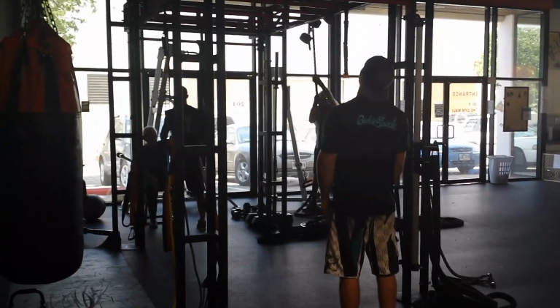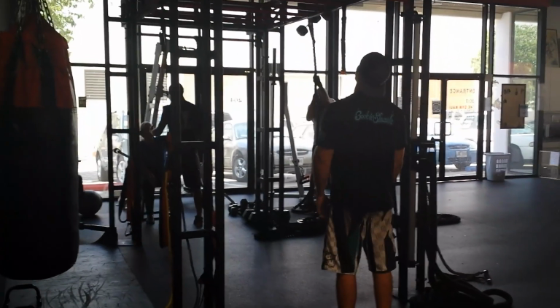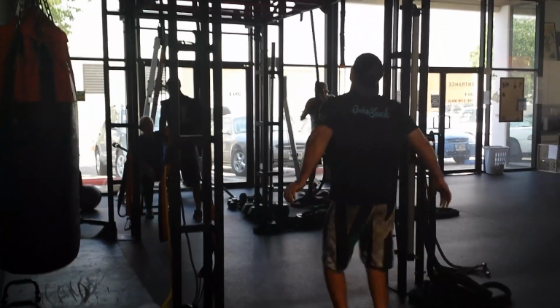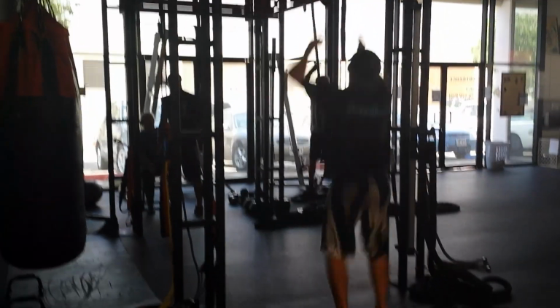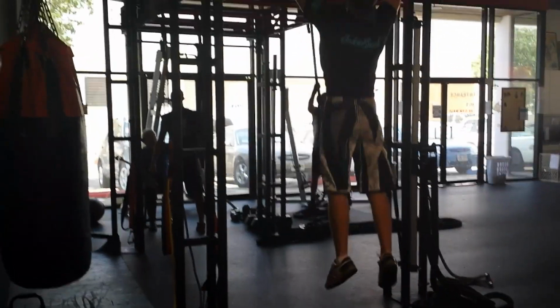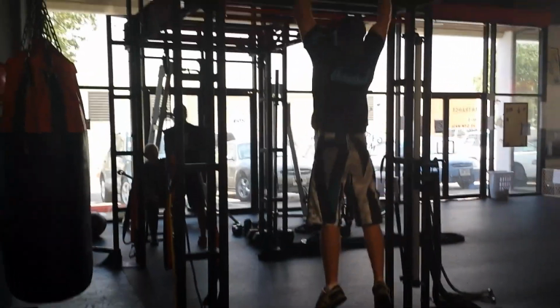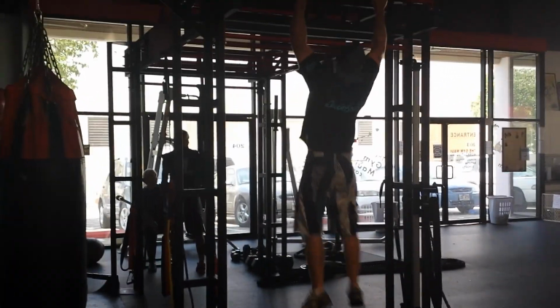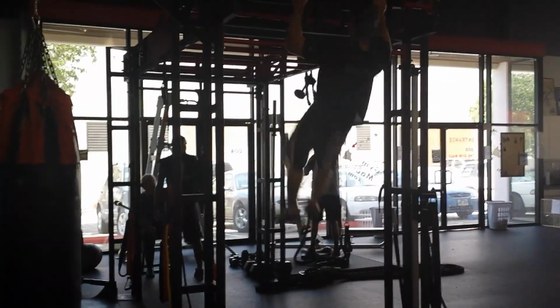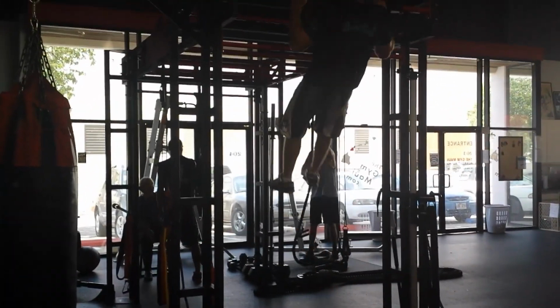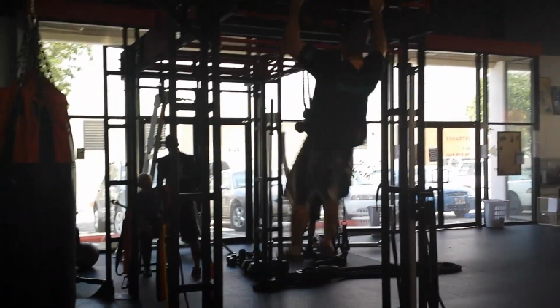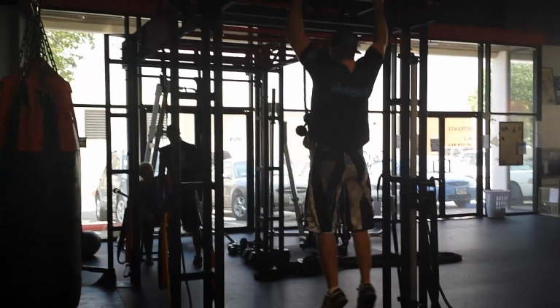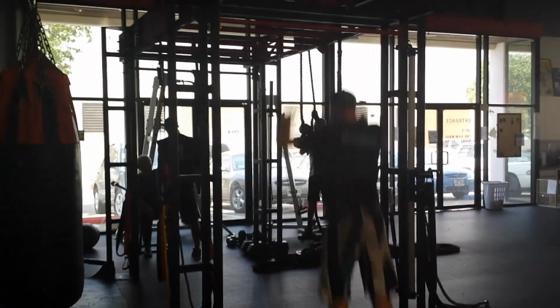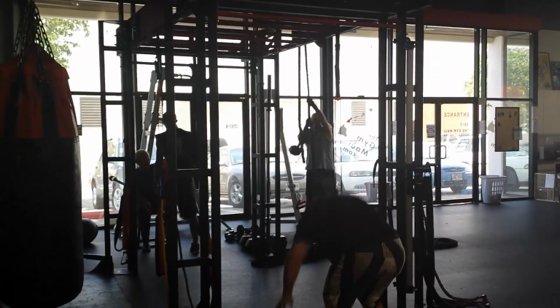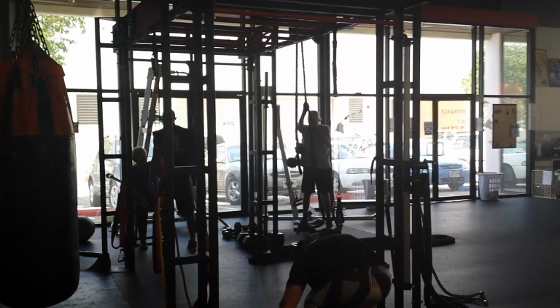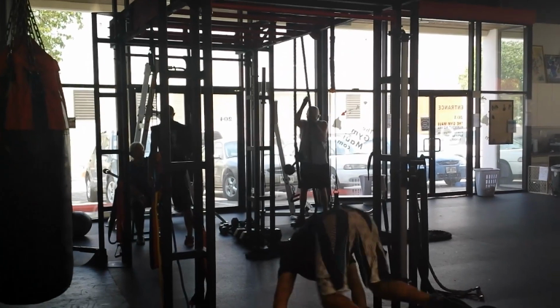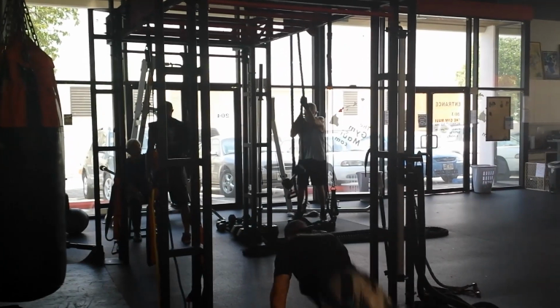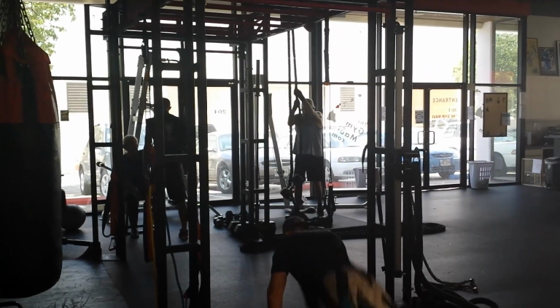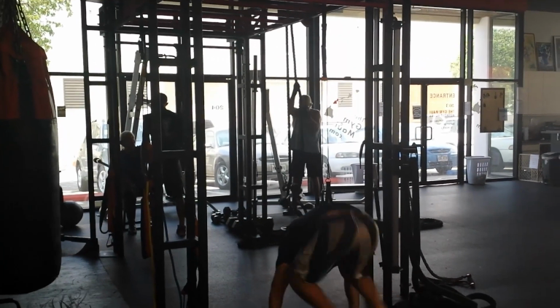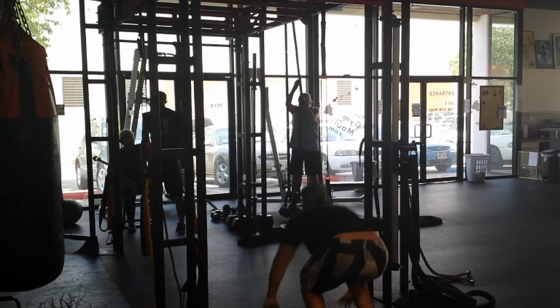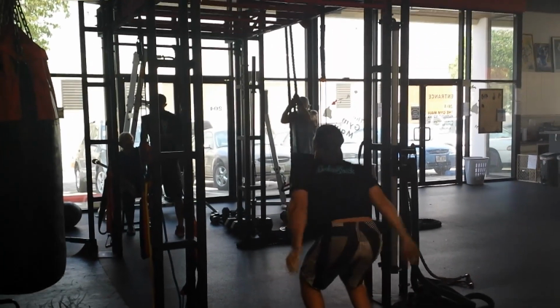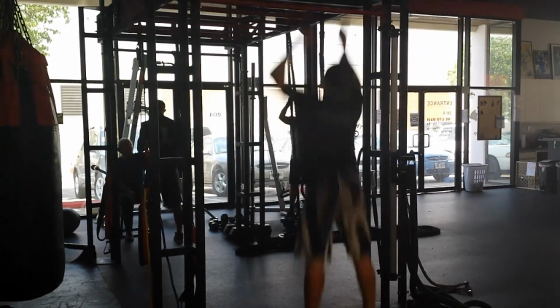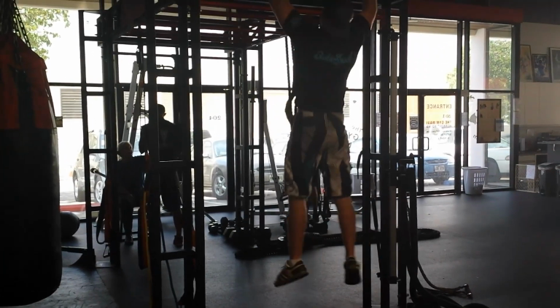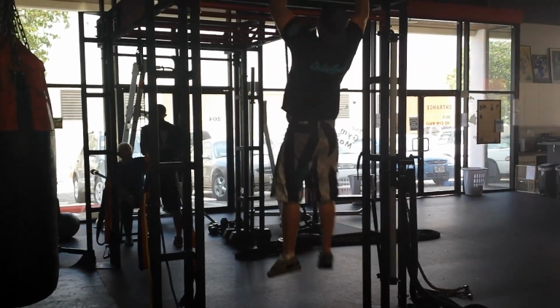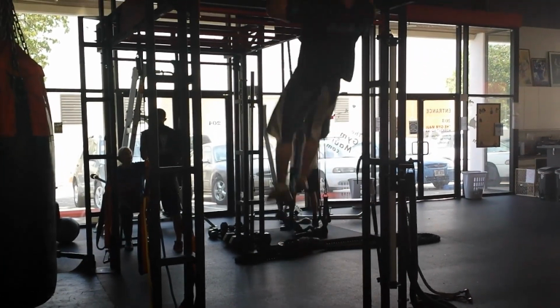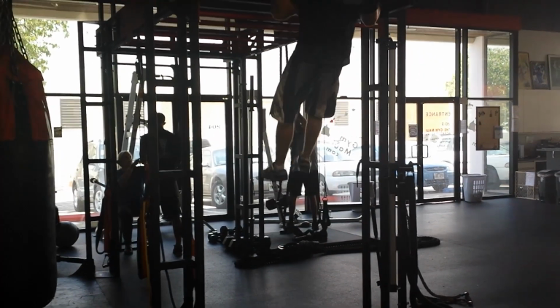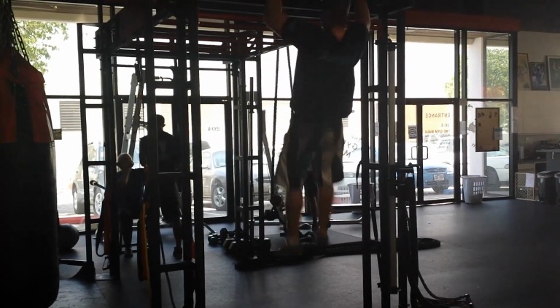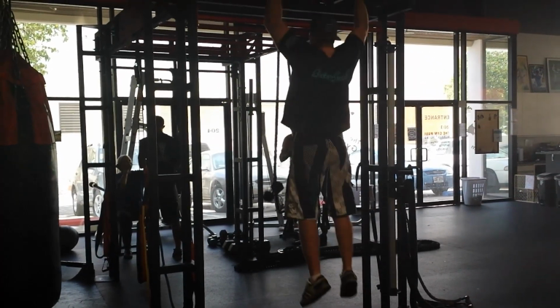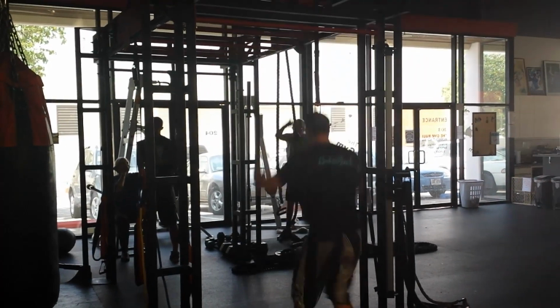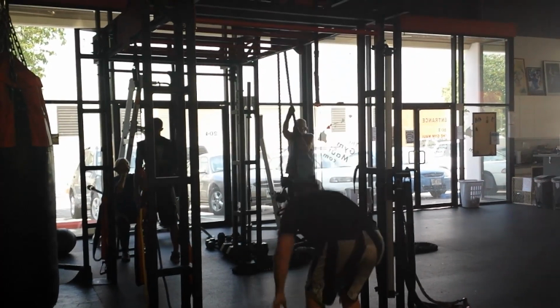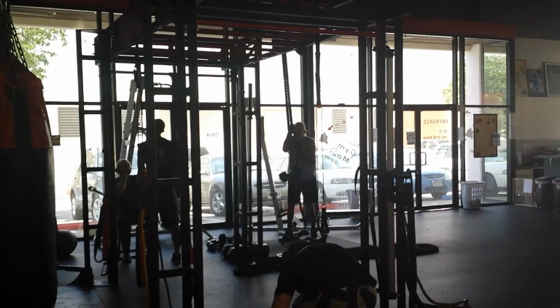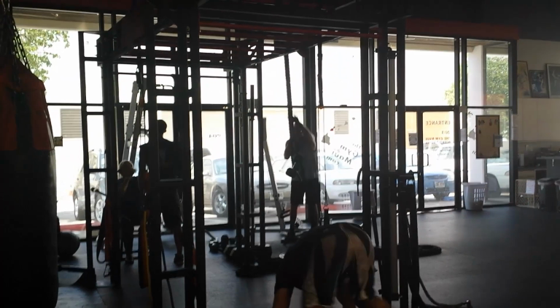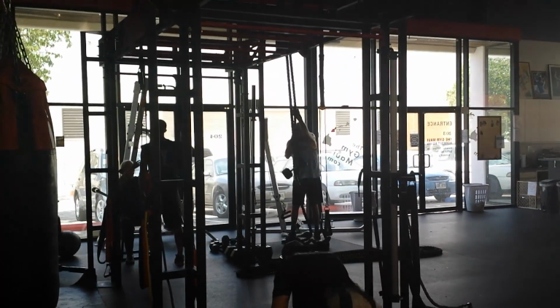What's up guys, Brad here with 6packinsanity.com and I wanted to show you this insane fat burner workout that I did the other day. This was actually yesterday.